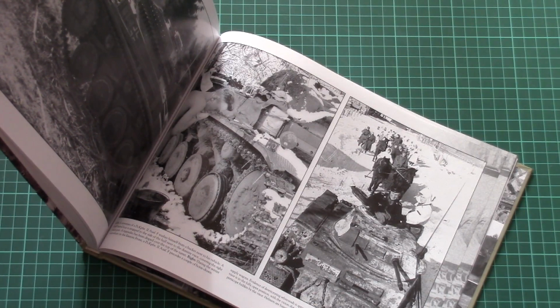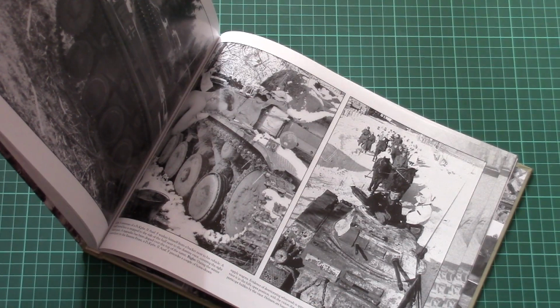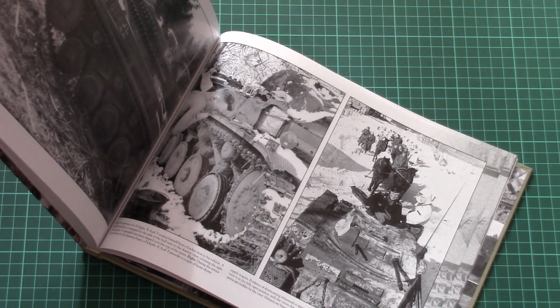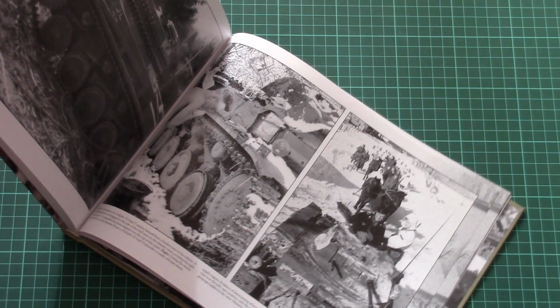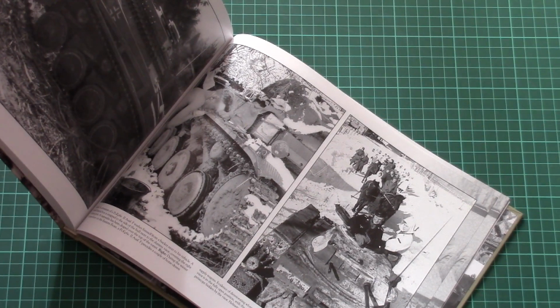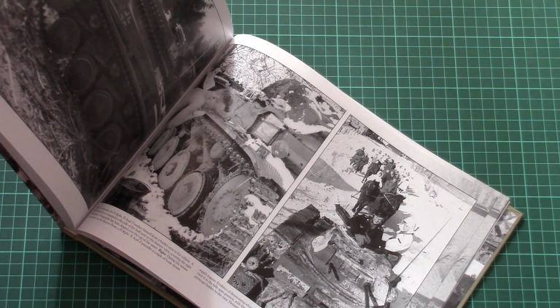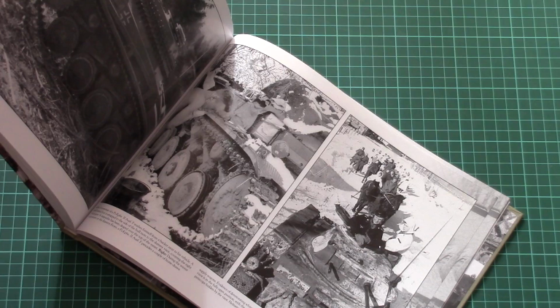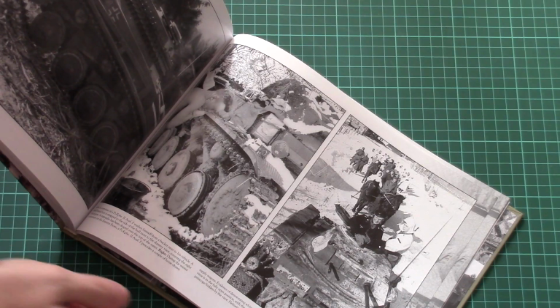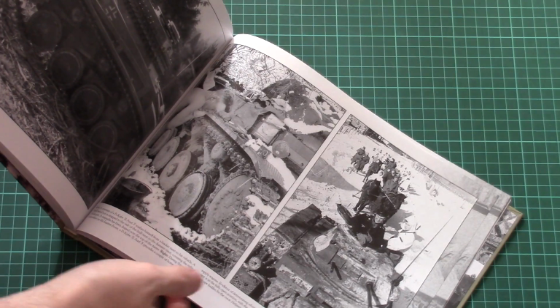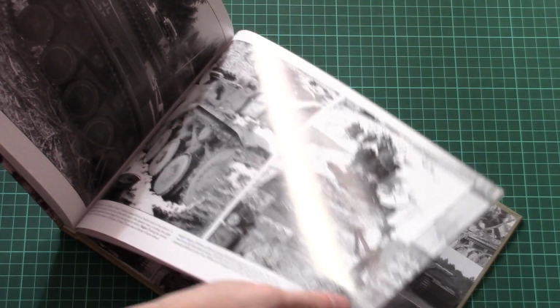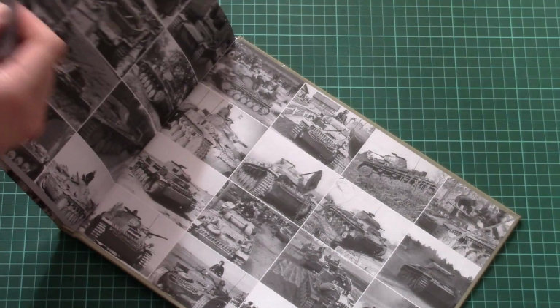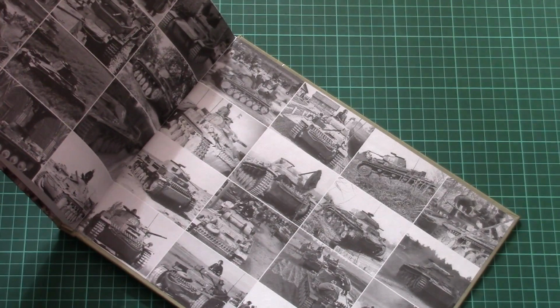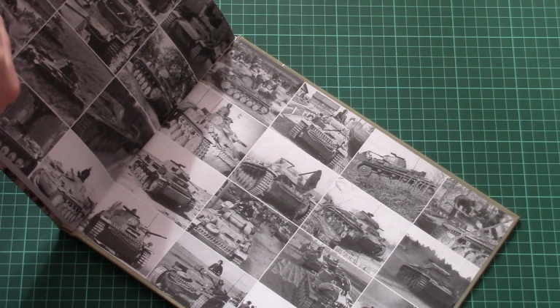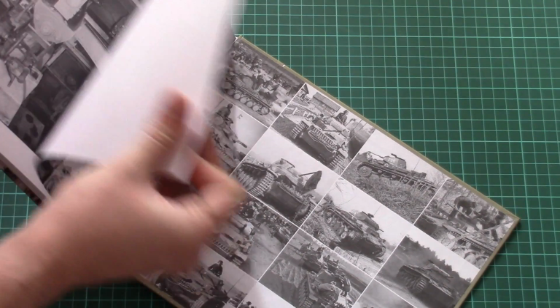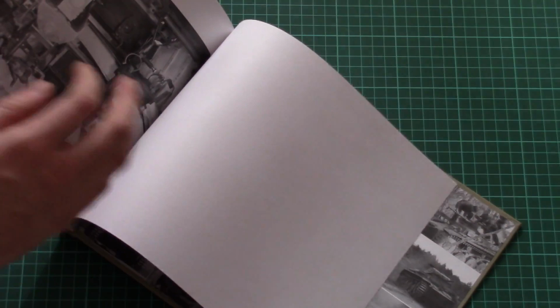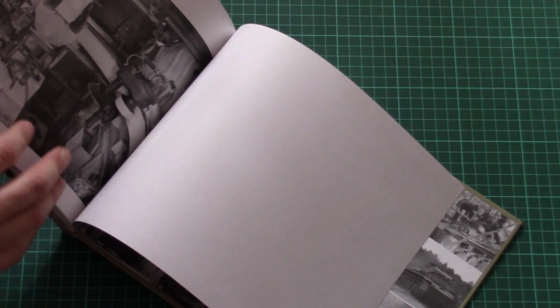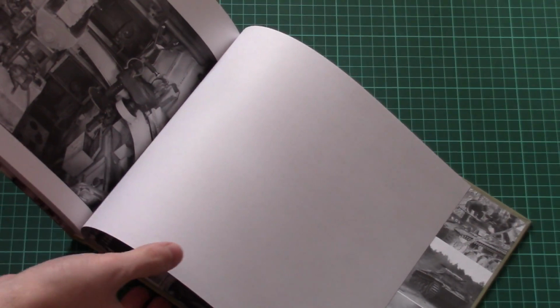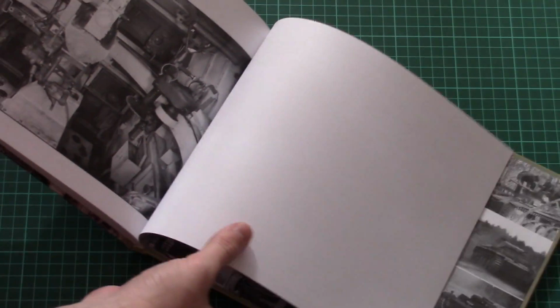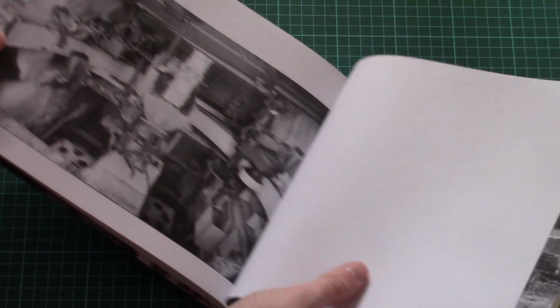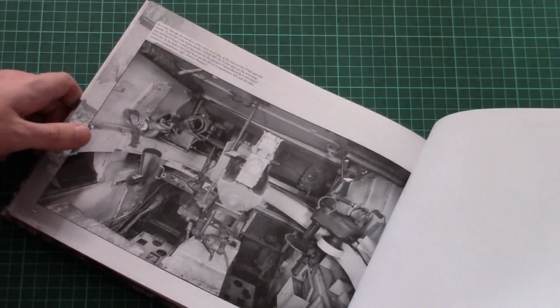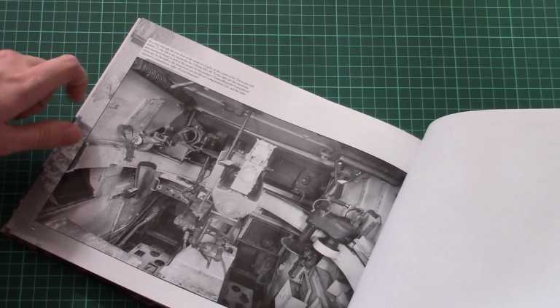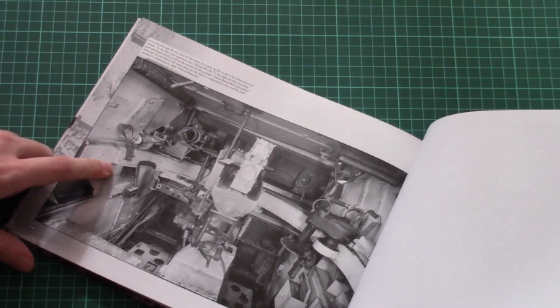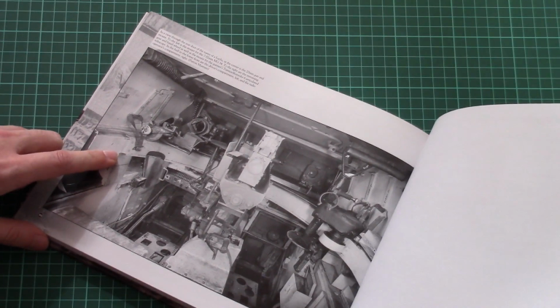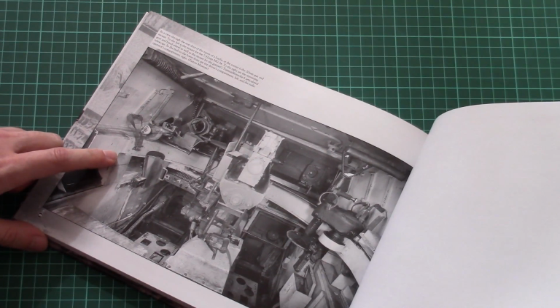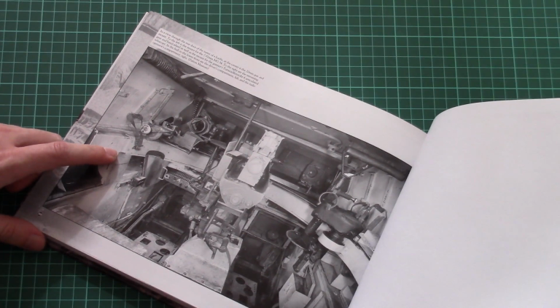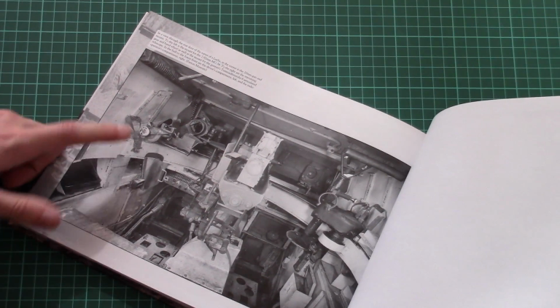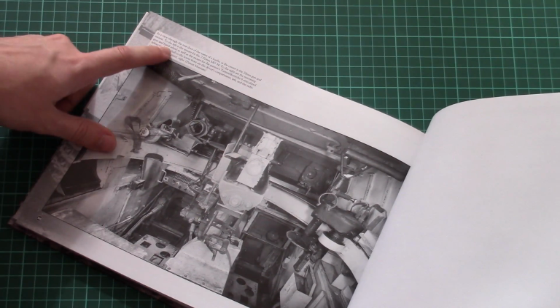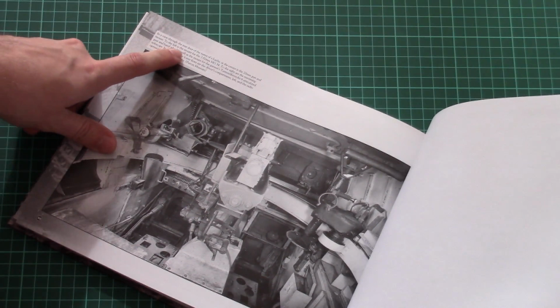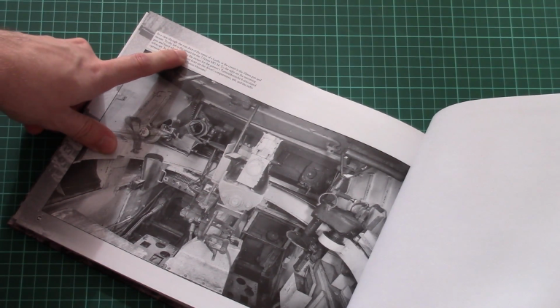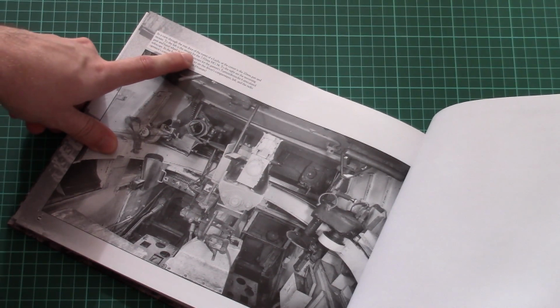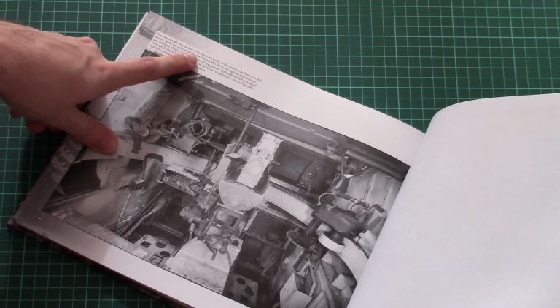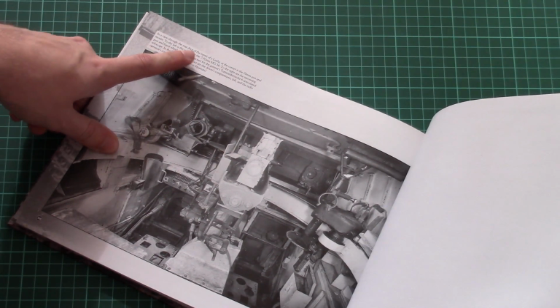But the photos are really interesting. For example, this one can also be nice for a diorama. It will be up to you which one you choose to use with your scale model. As I said, there are 168 pages in total.